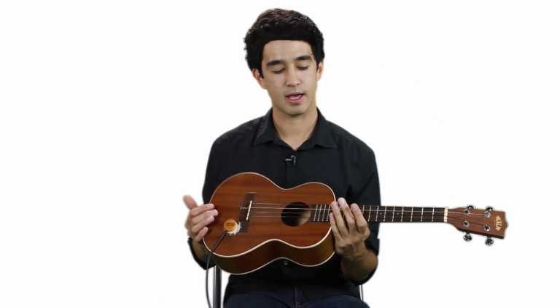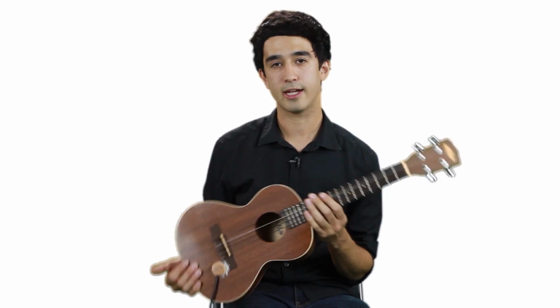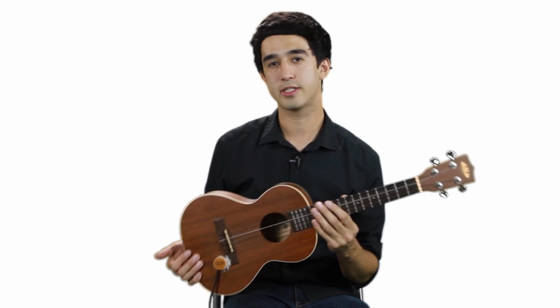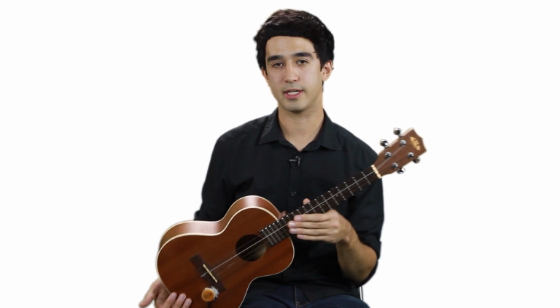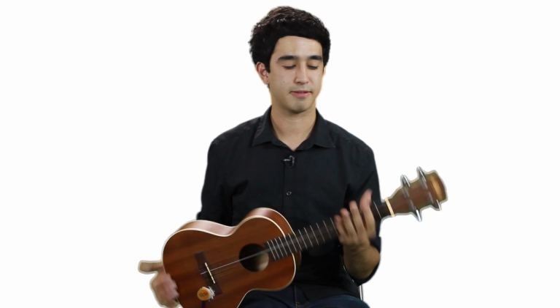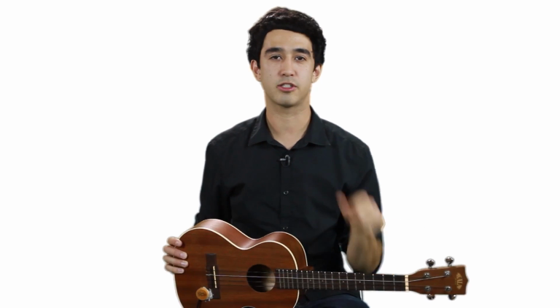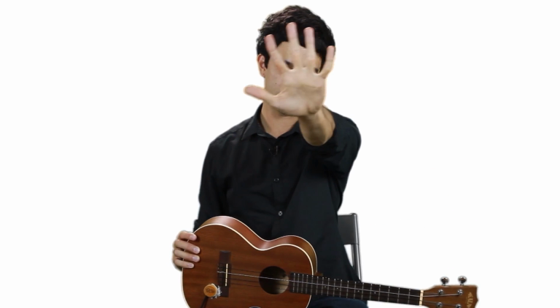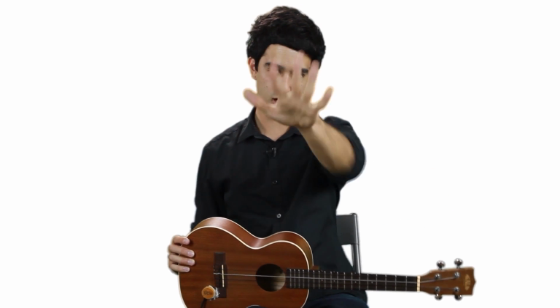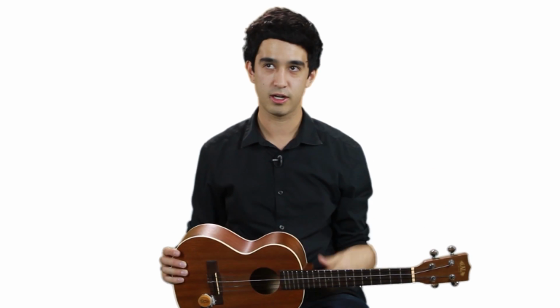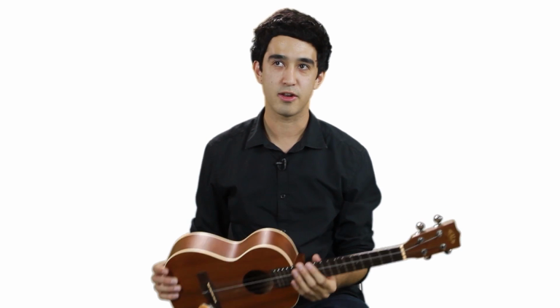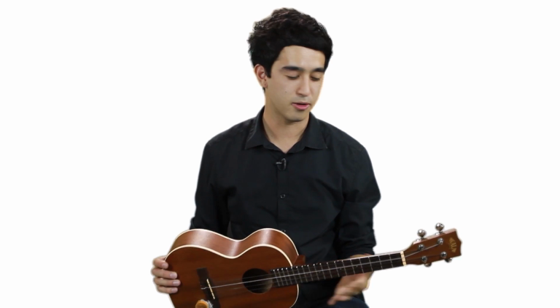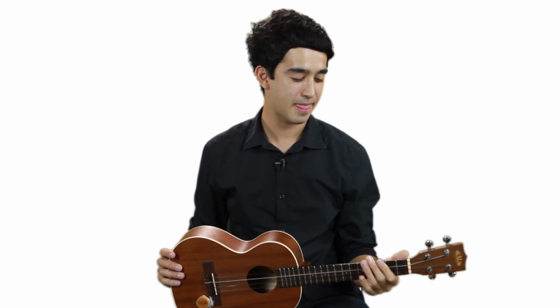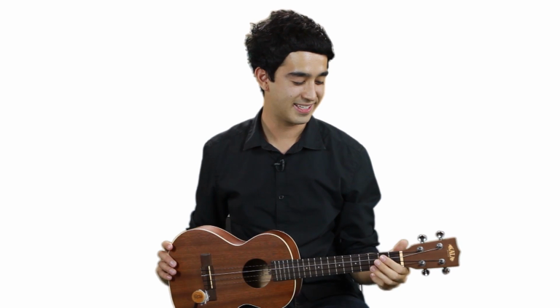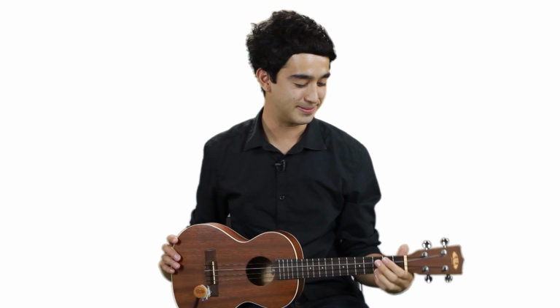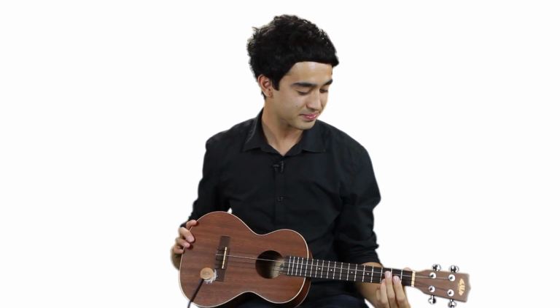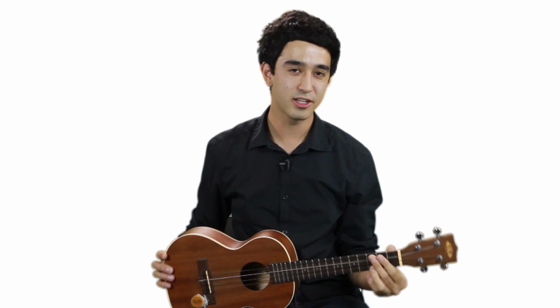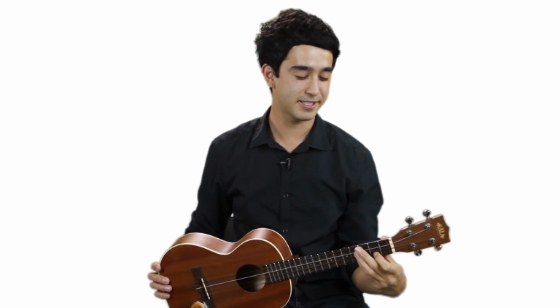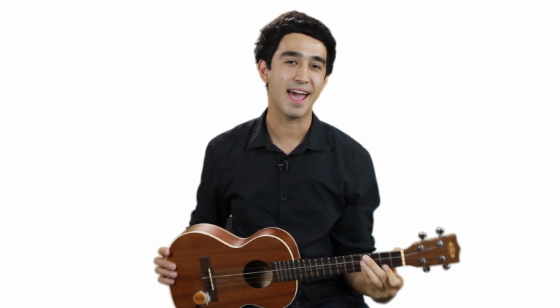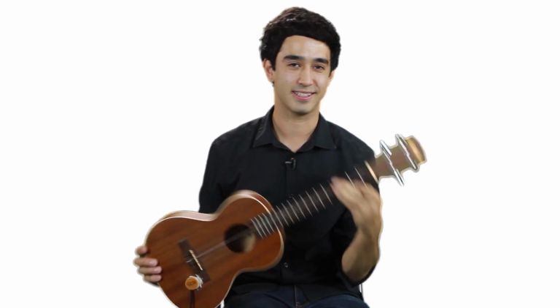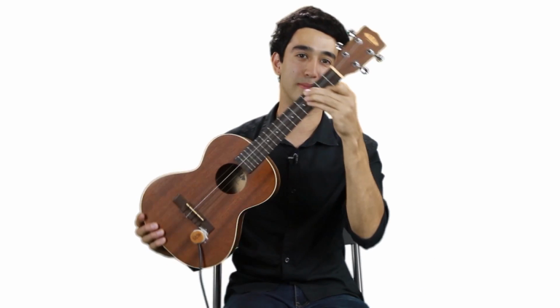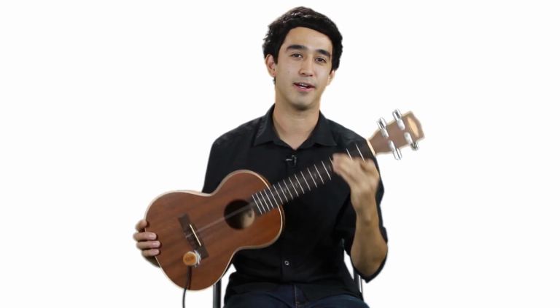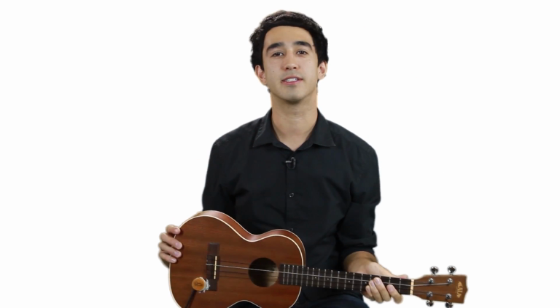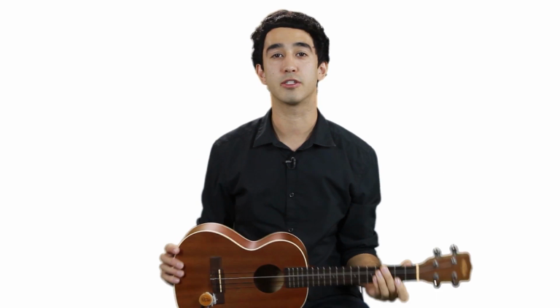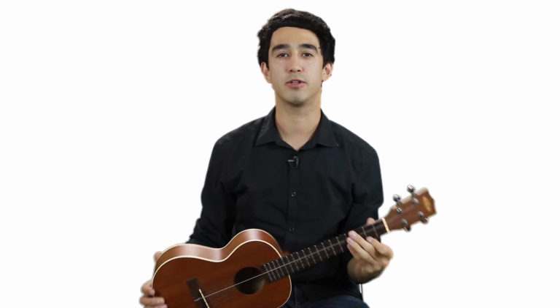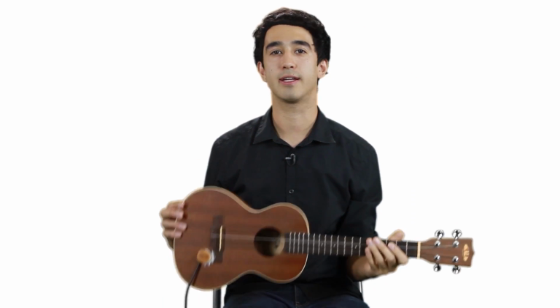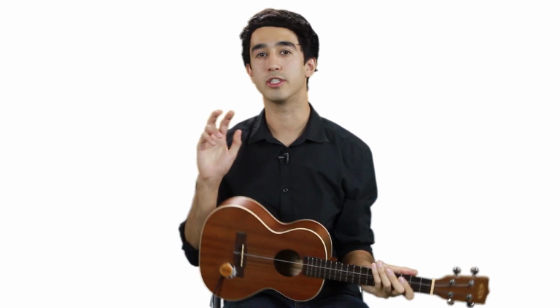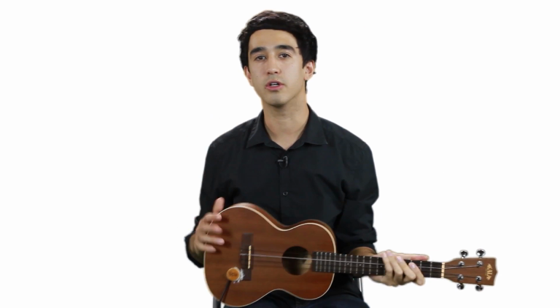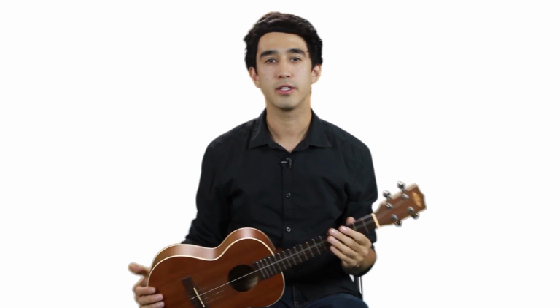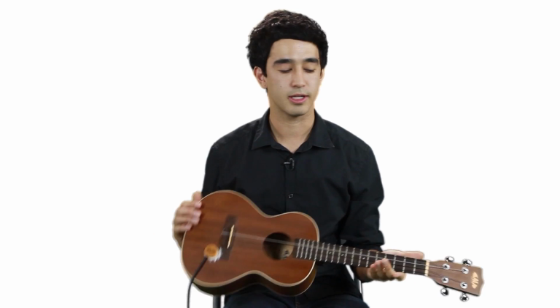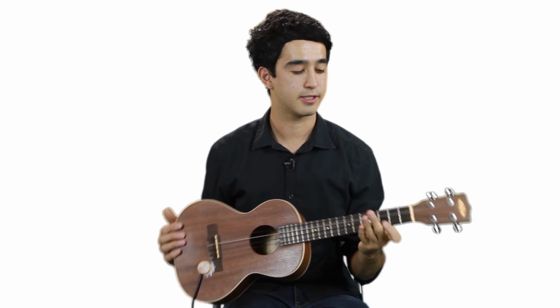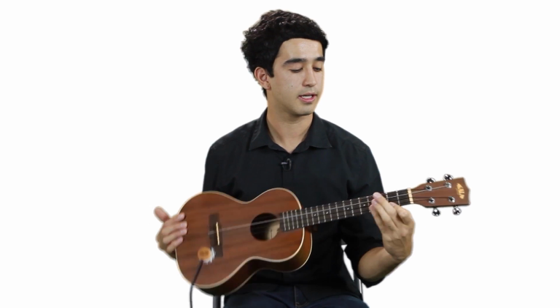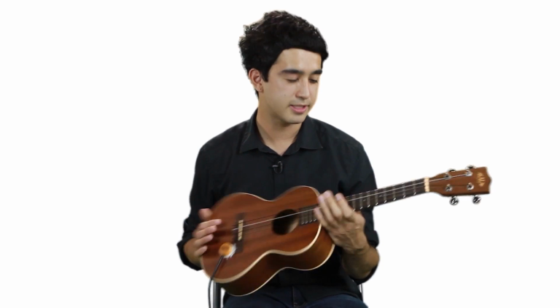I chose a tenor because my fingers are a bit longer than normal and it fits my hand a little bit better than, say, a soprano, which would be like the traditional ukulele sound.